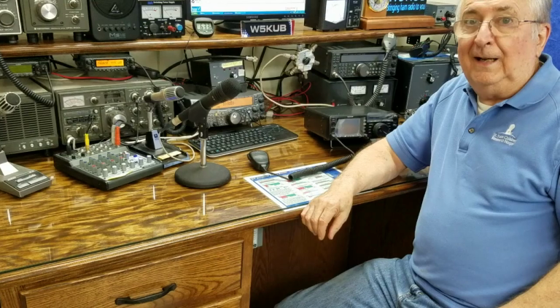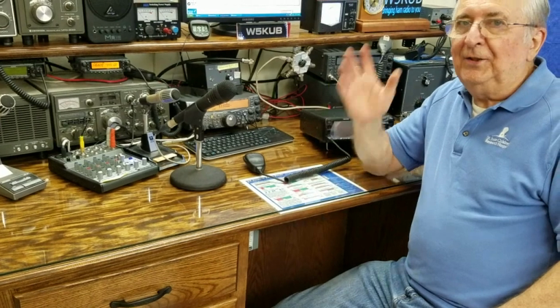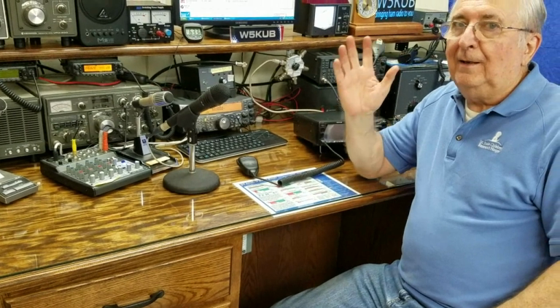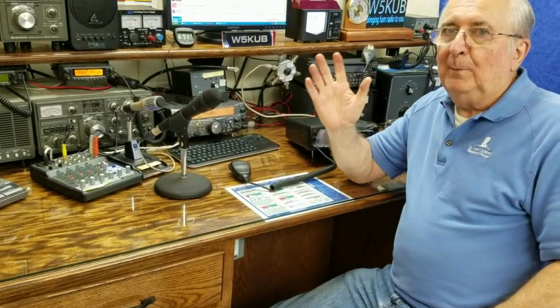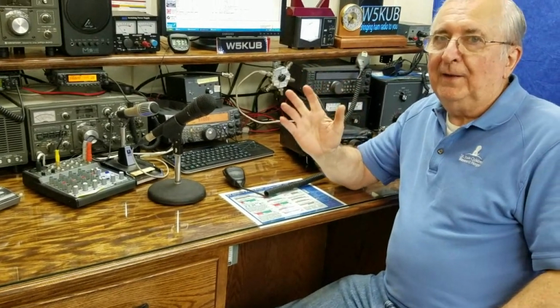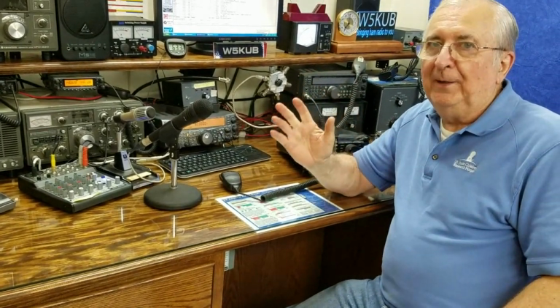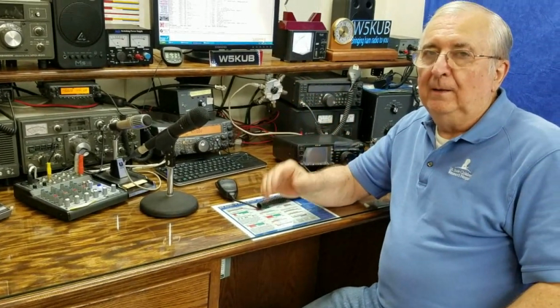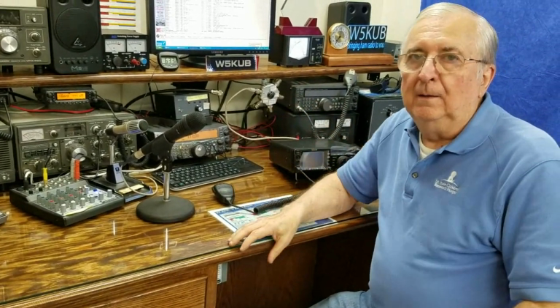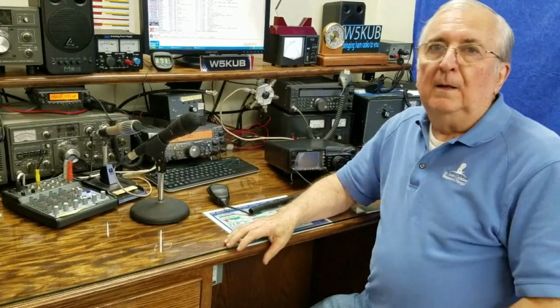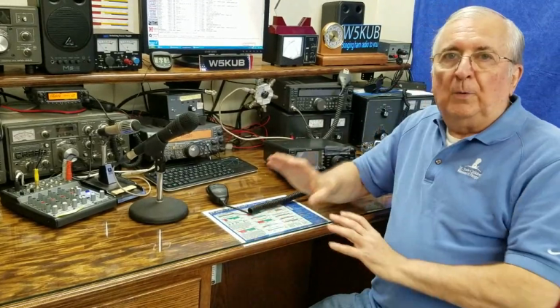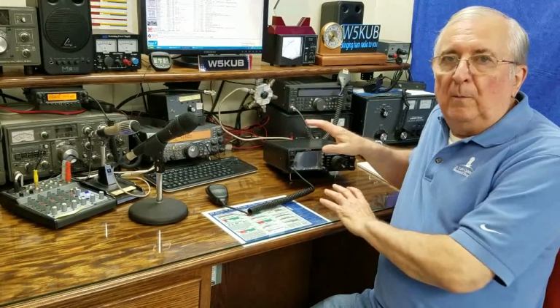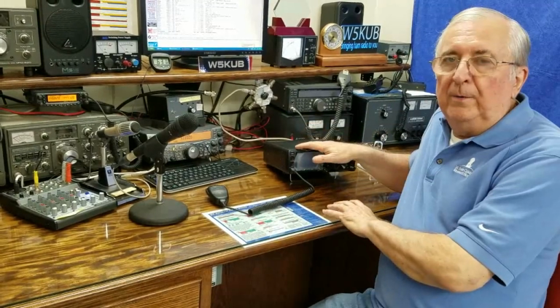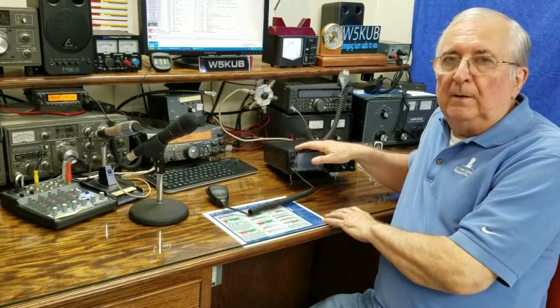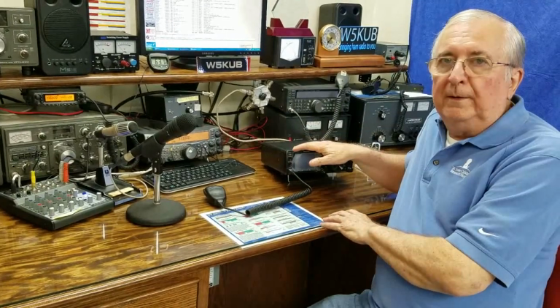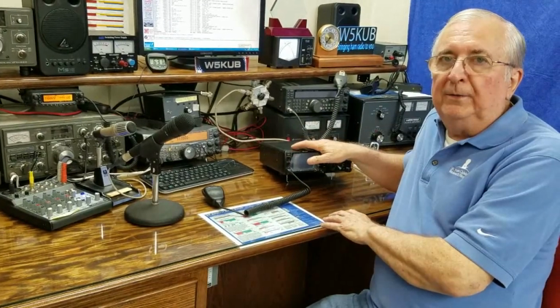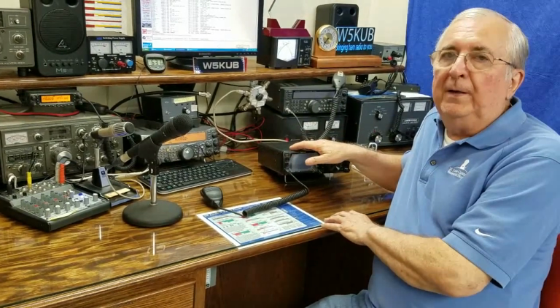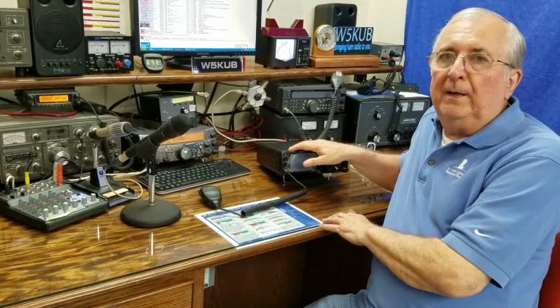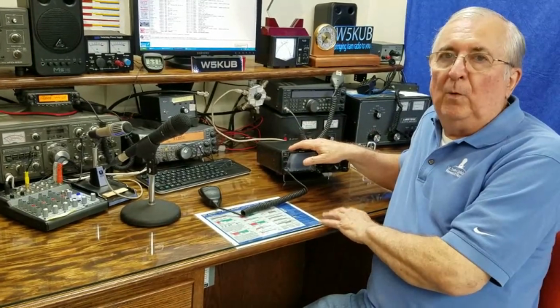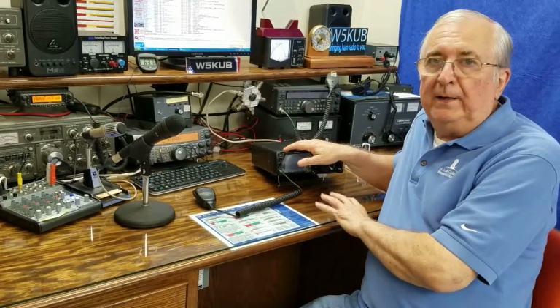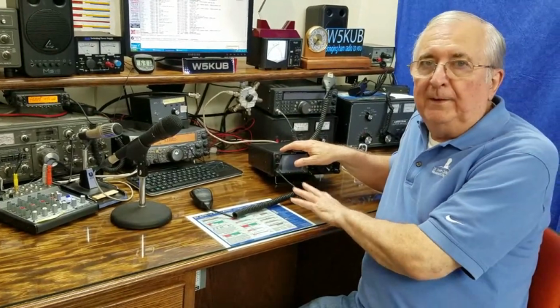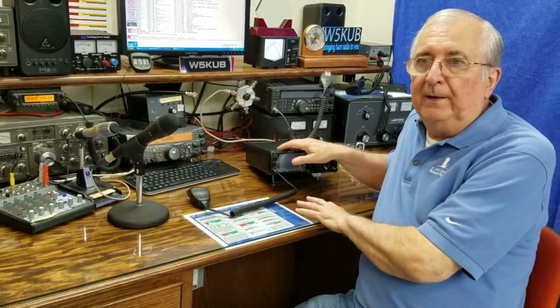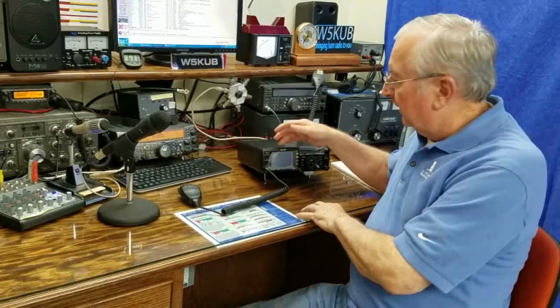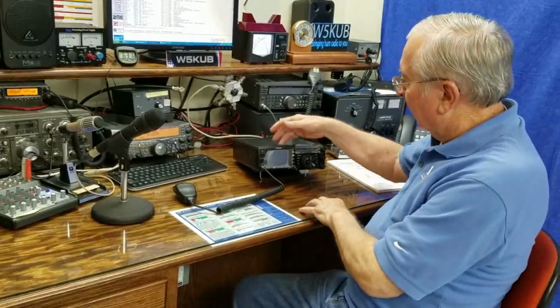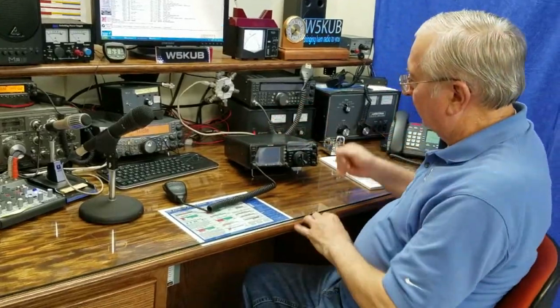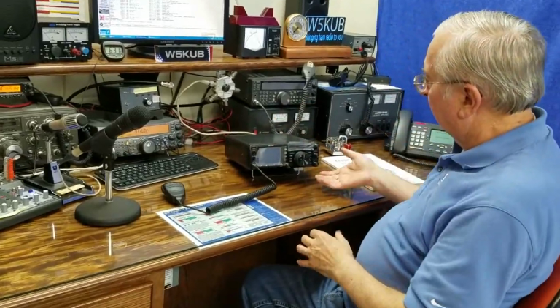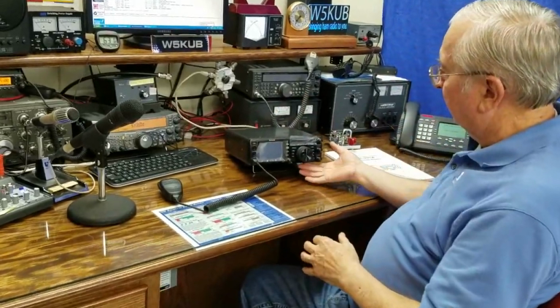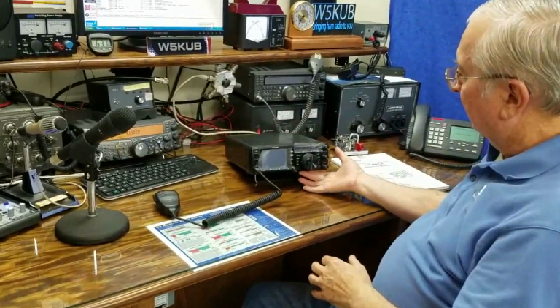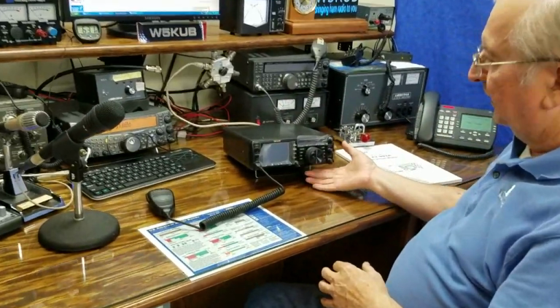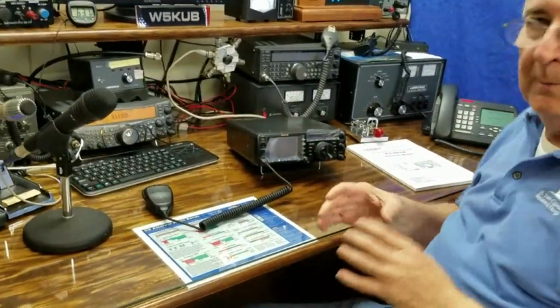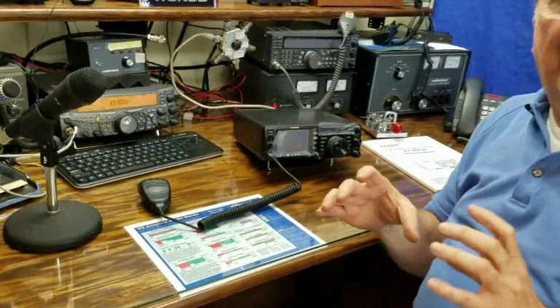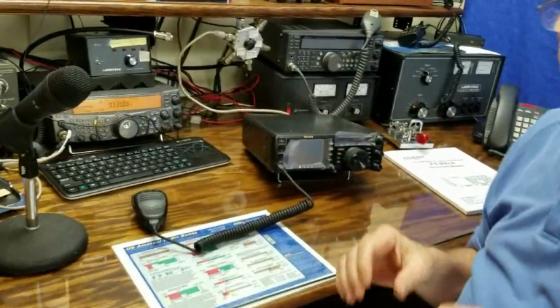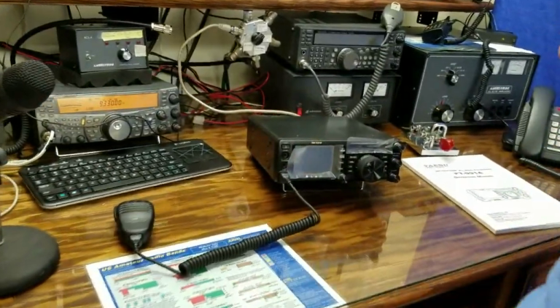This is Tom, W5KUB. I just want you to know my new Yaesu FT-991A came in today. Look at this thing — isn't it nice? It's a little smaller than I thought it was going to be.